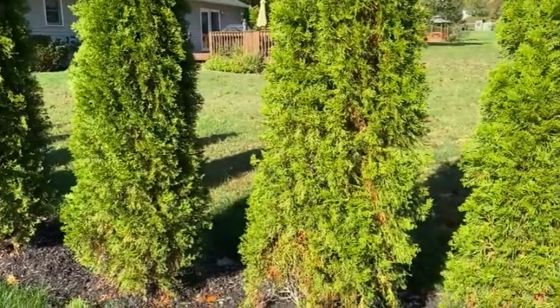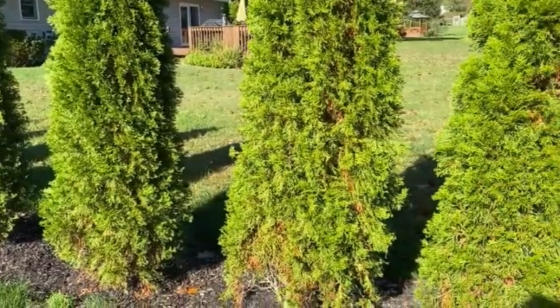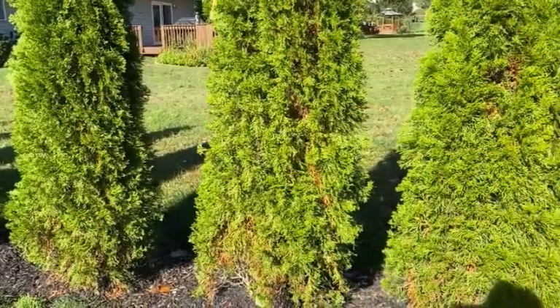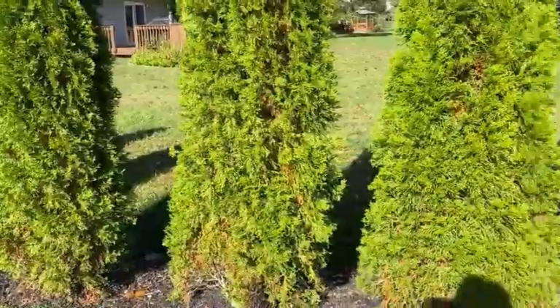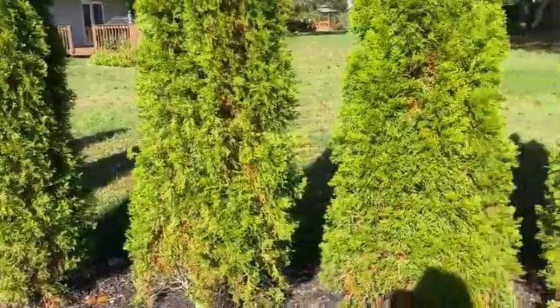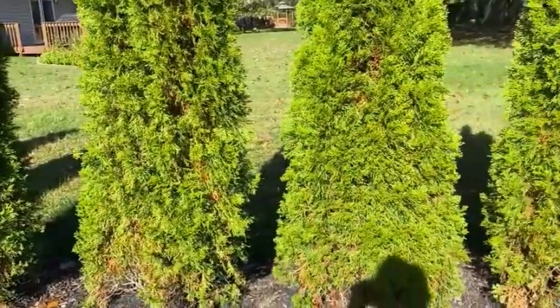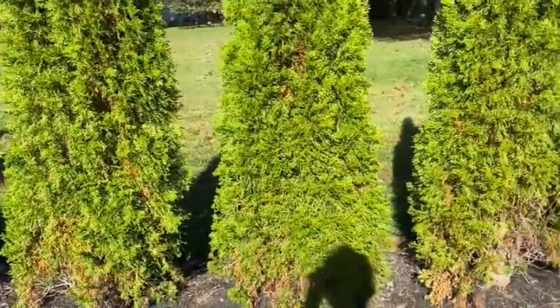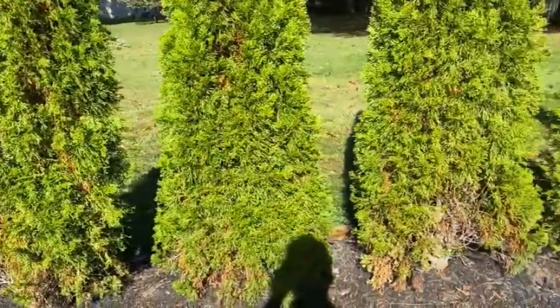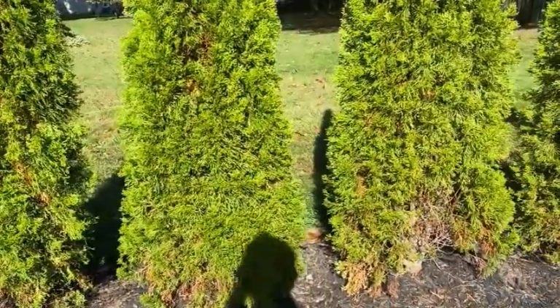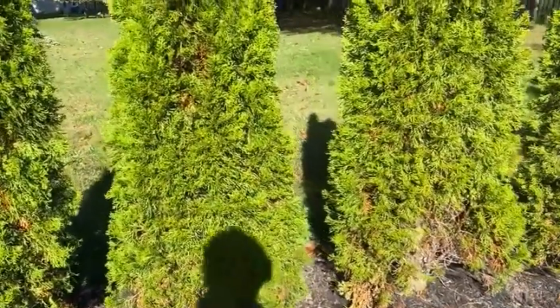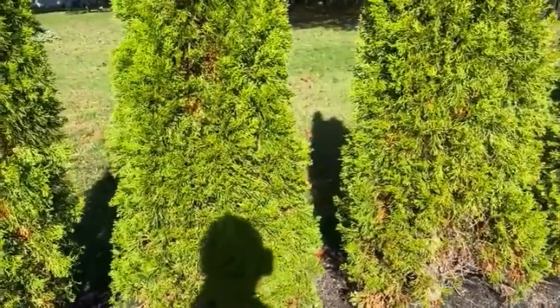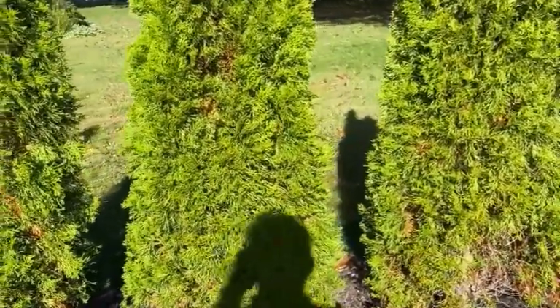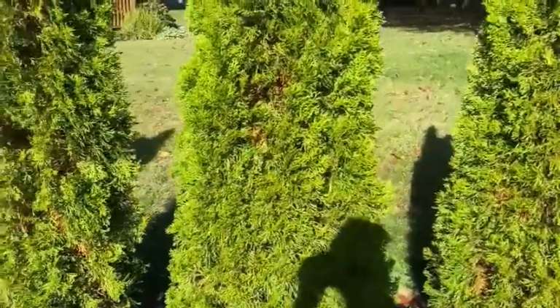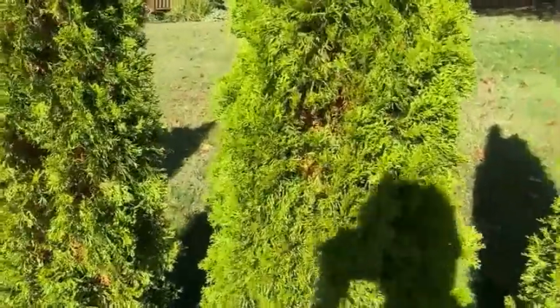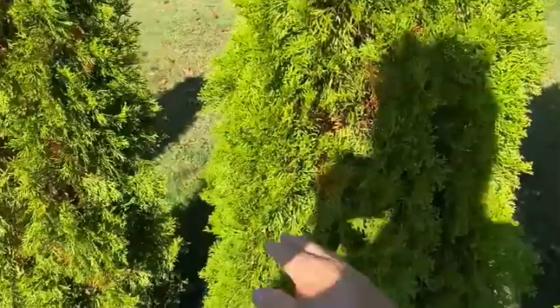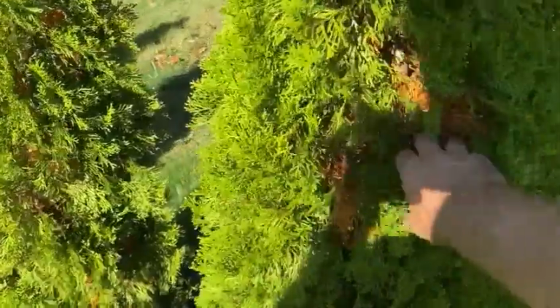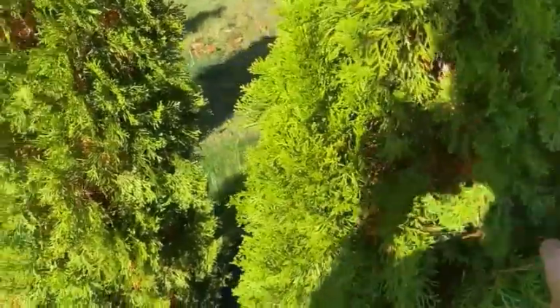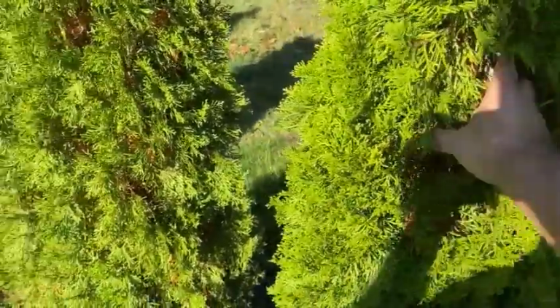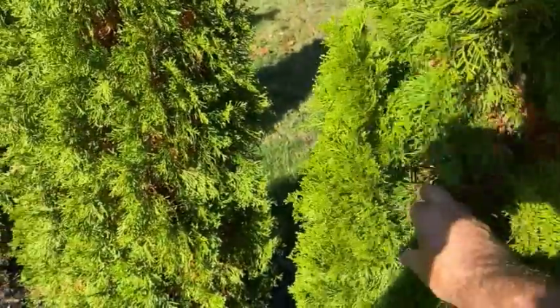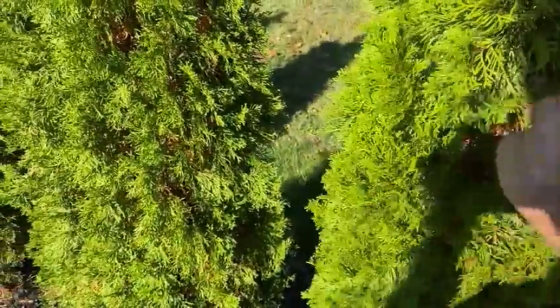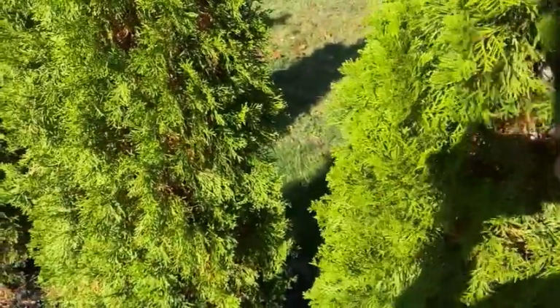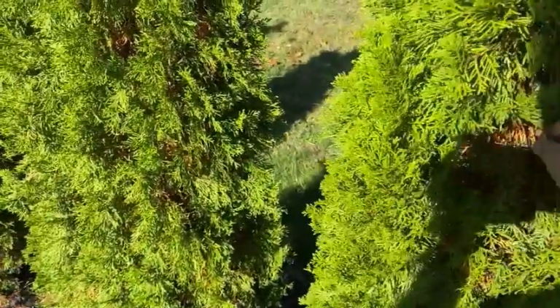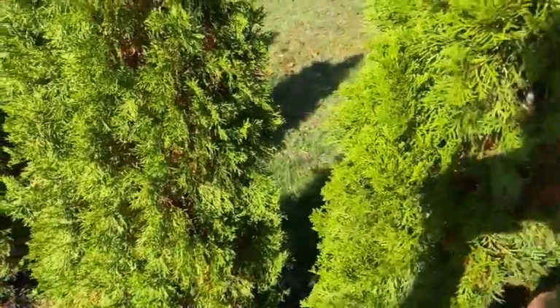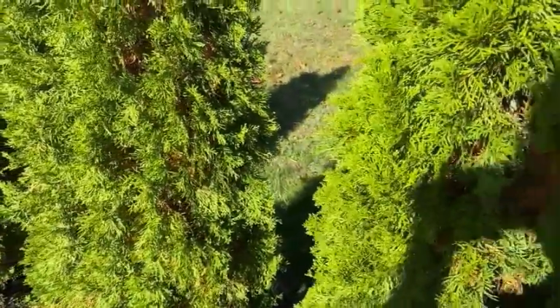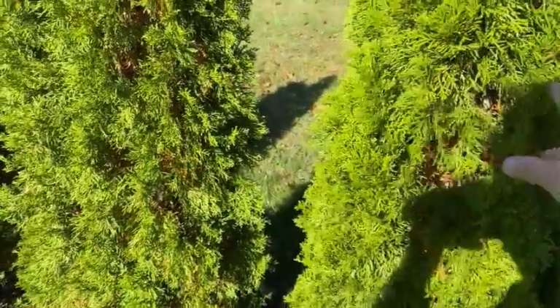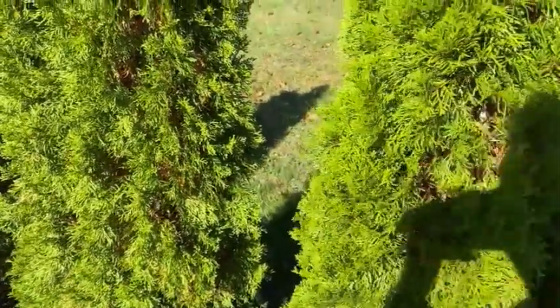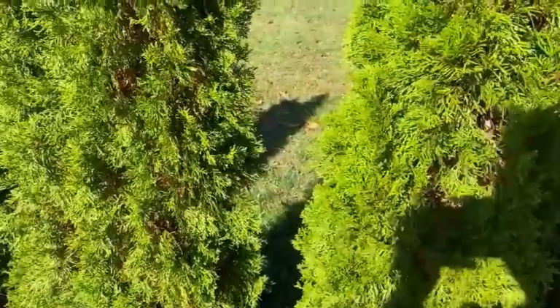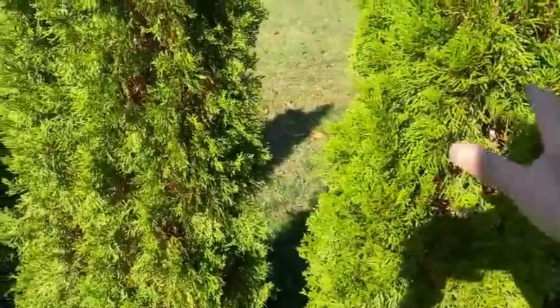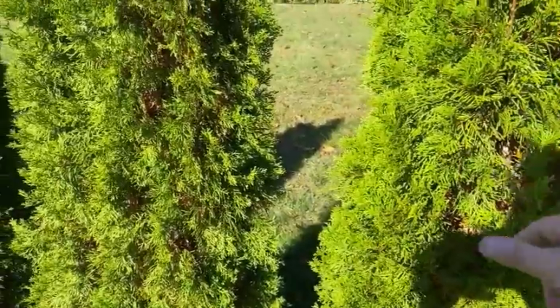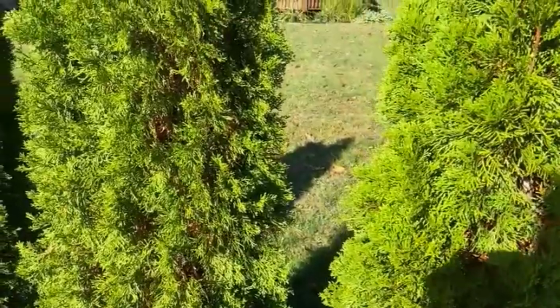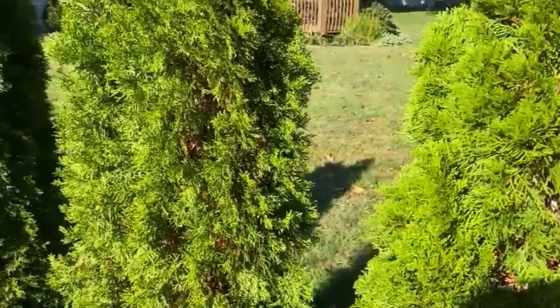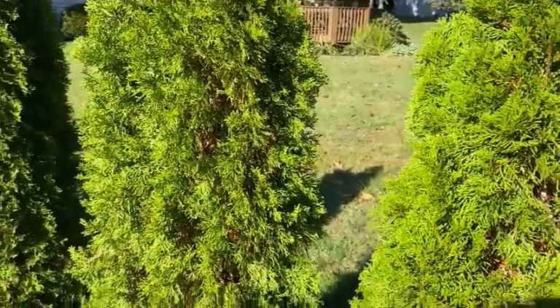I'm looking at these arborvitaes in early October, so I'm not very concerned at all about that brown that you see in the middle. That's just the seasonal turnover where some of the oldest needles are shed as the tree gets bigger and doesn't get as much light into the middle.